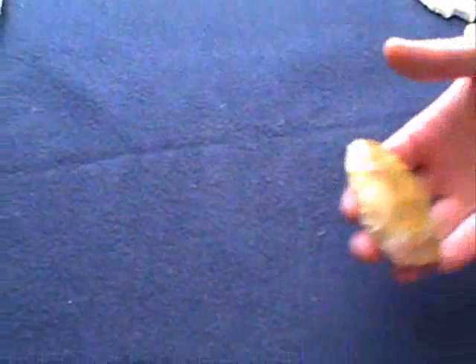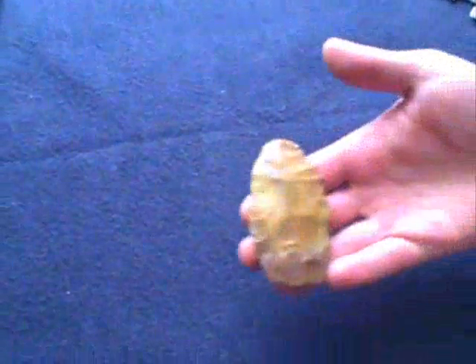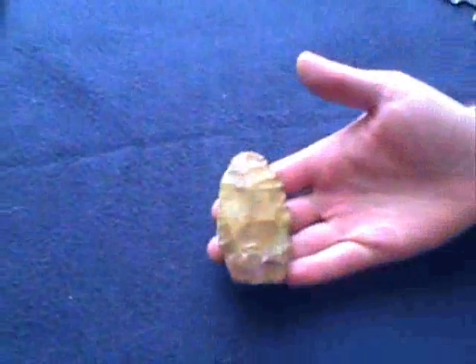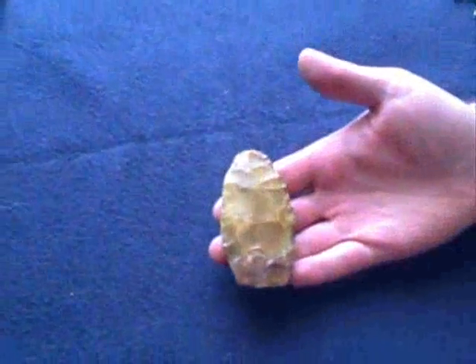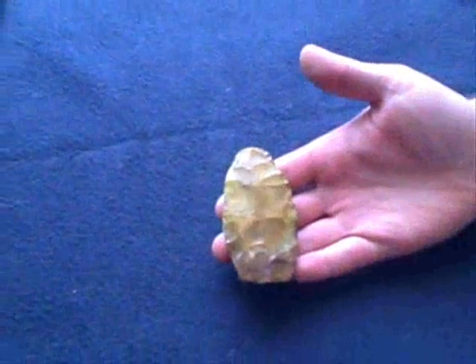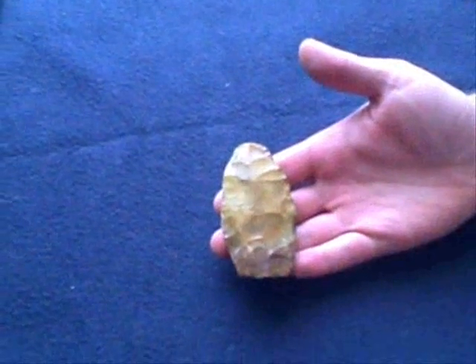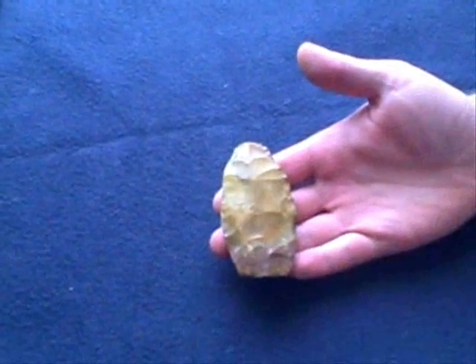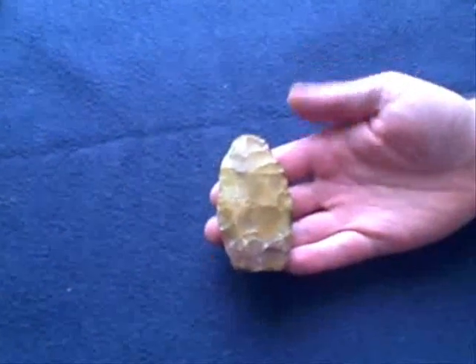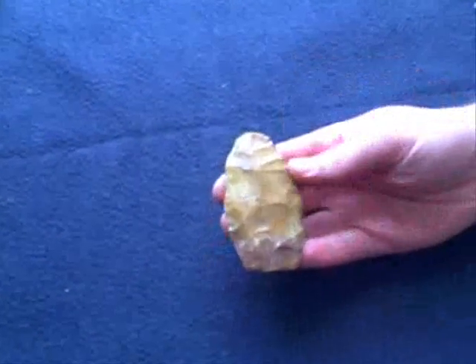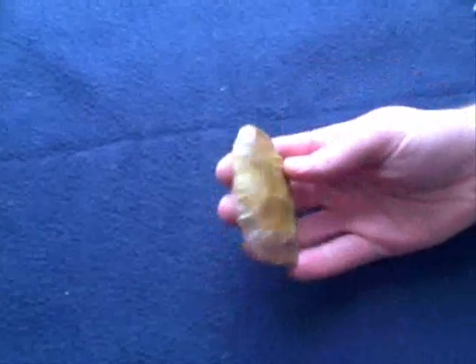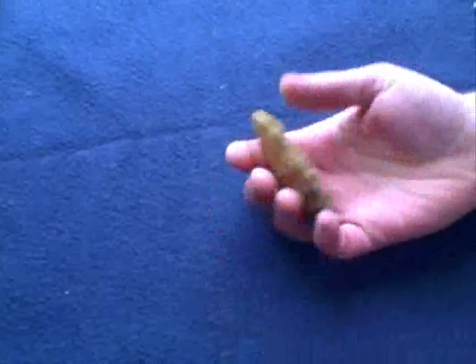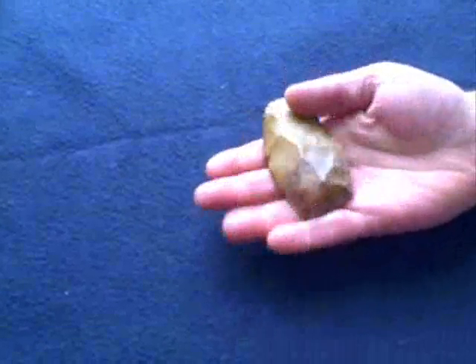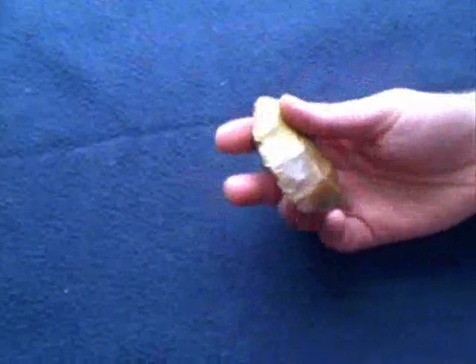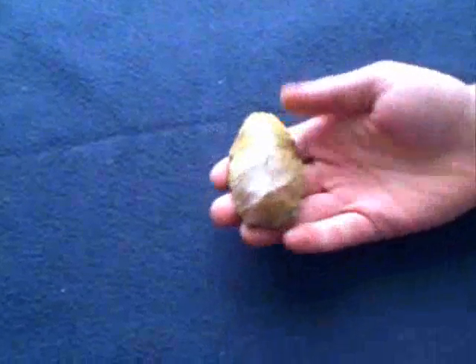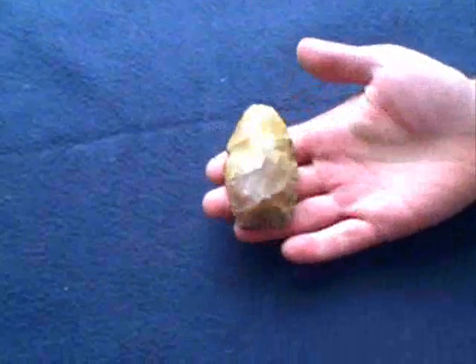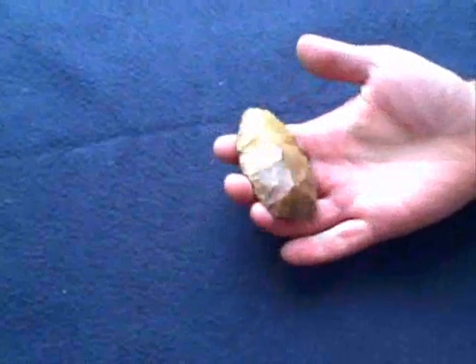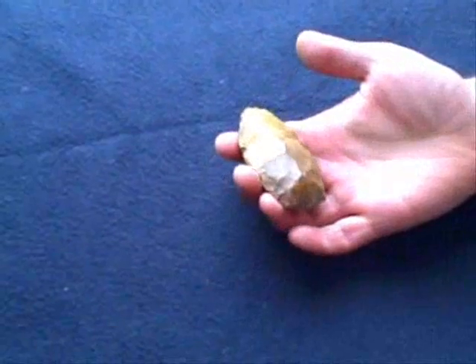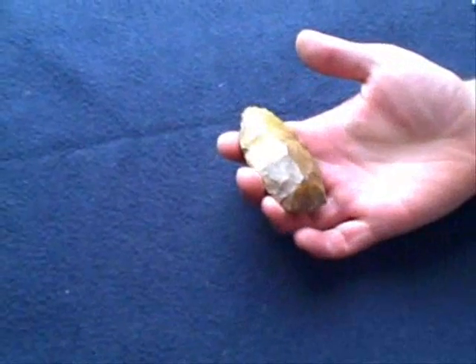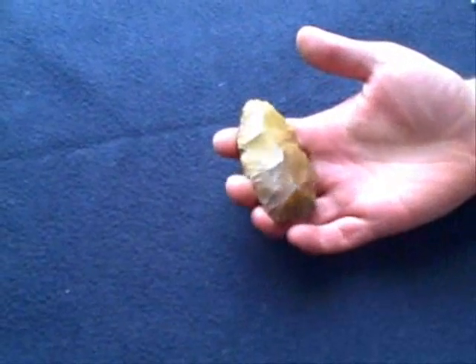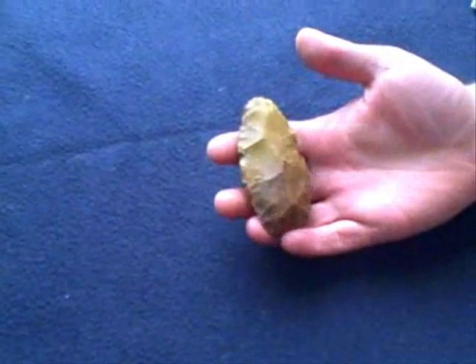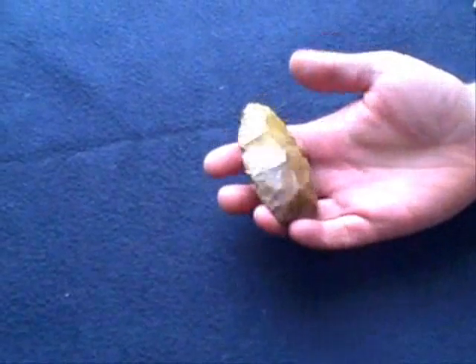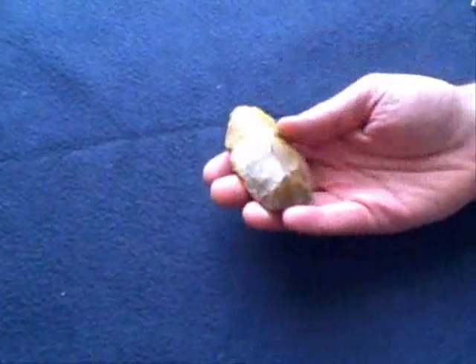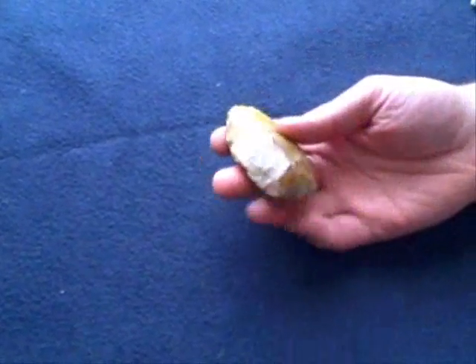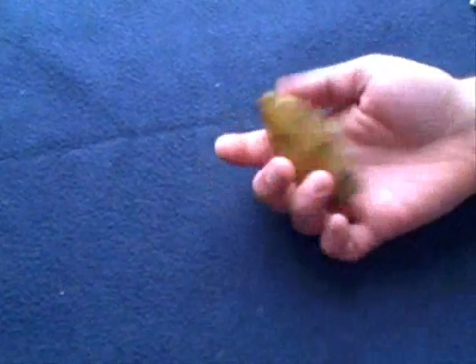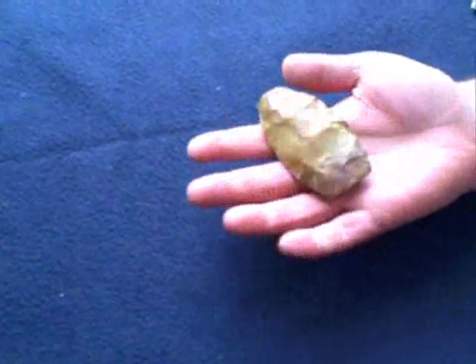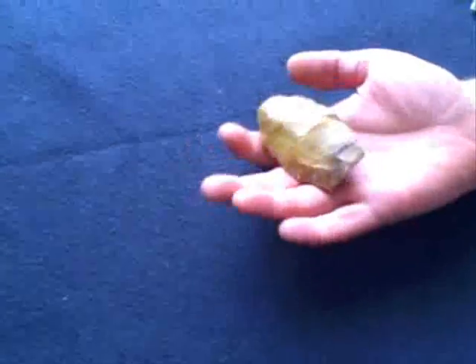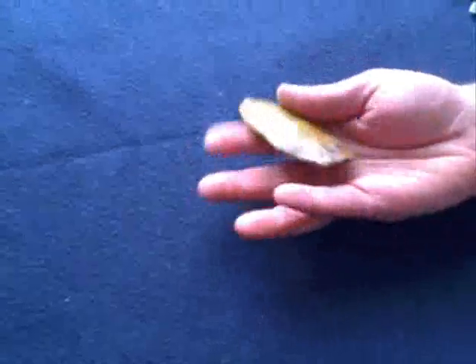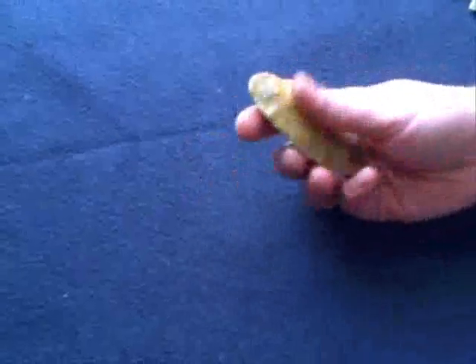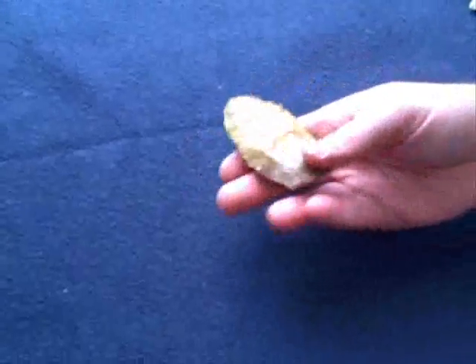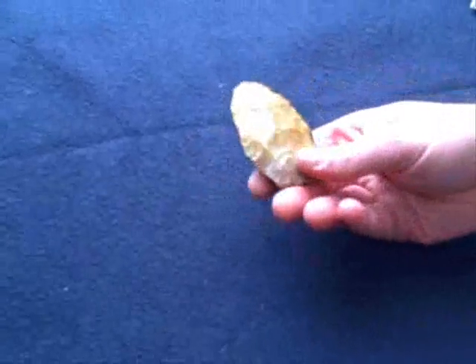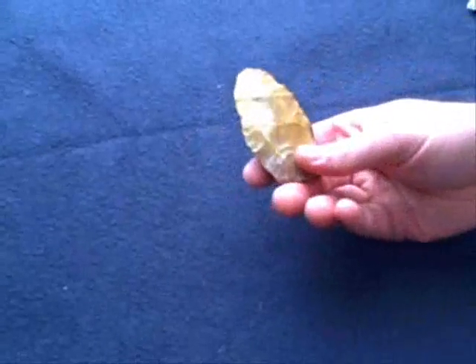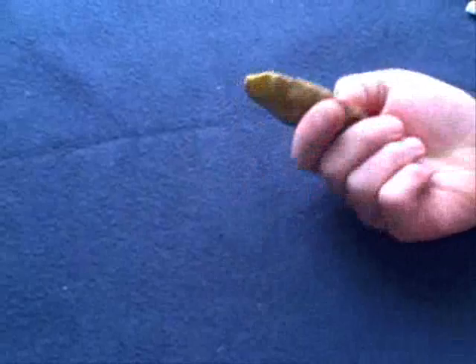Next we've got another creek blade. It's pretty nice — butterscotch colored, also creek stain. This was found in about a foot and a half of water.